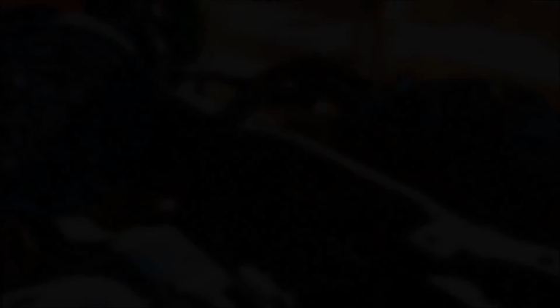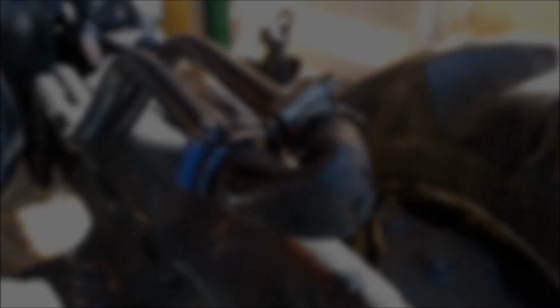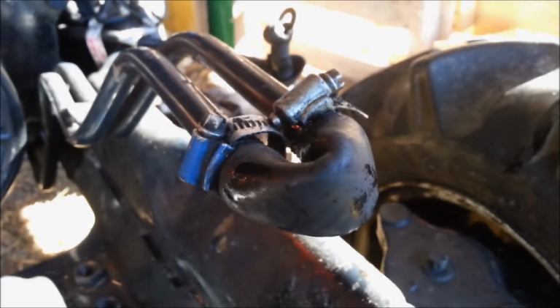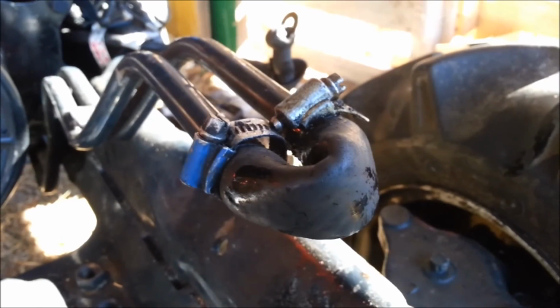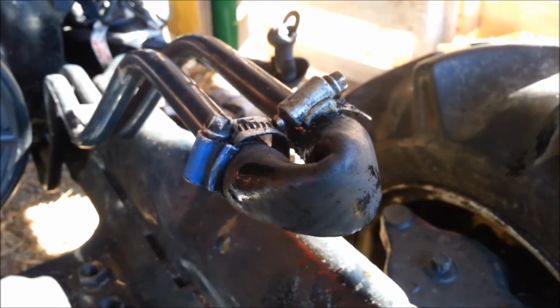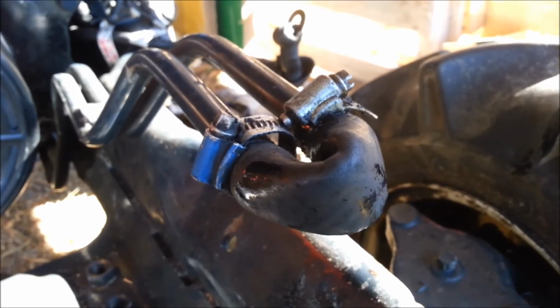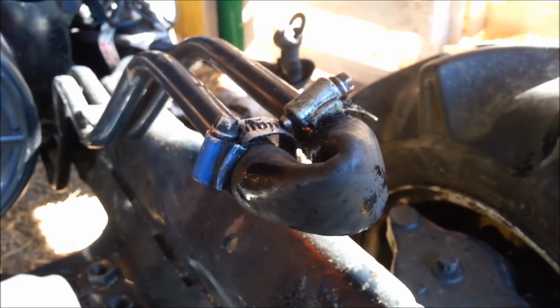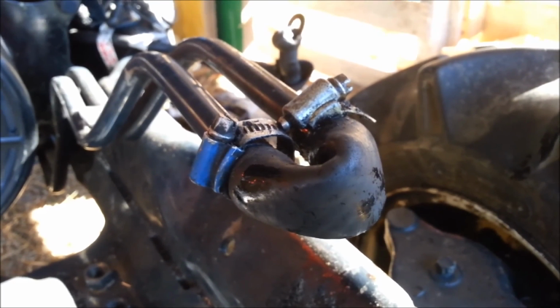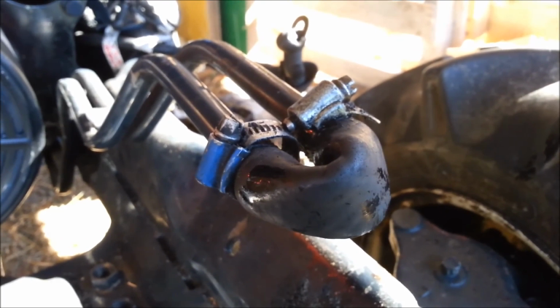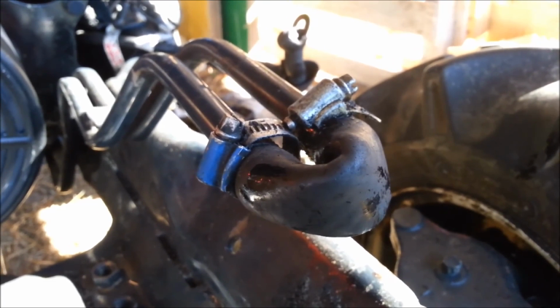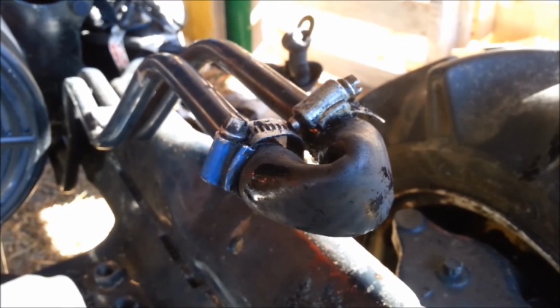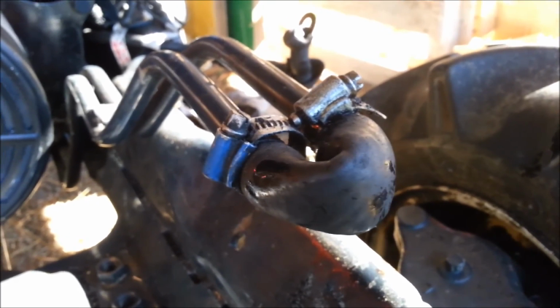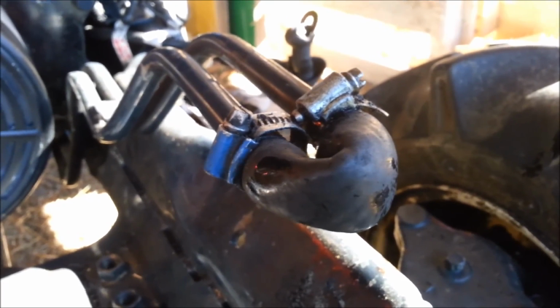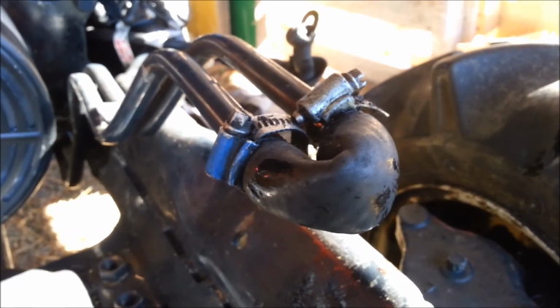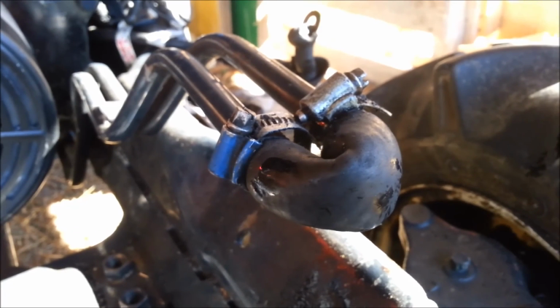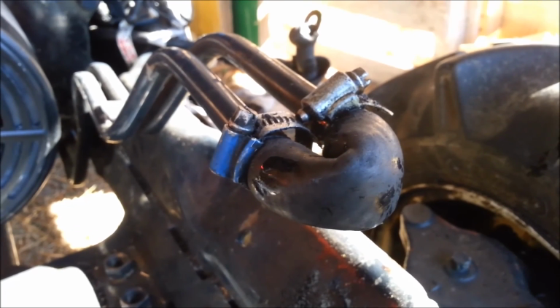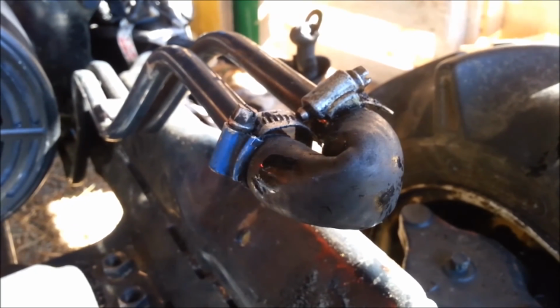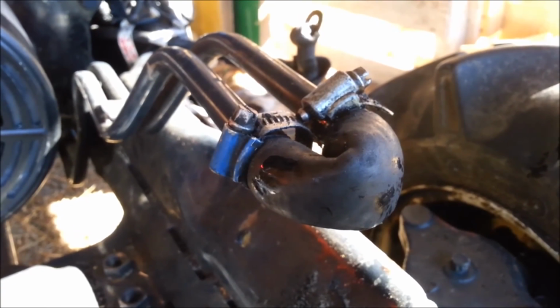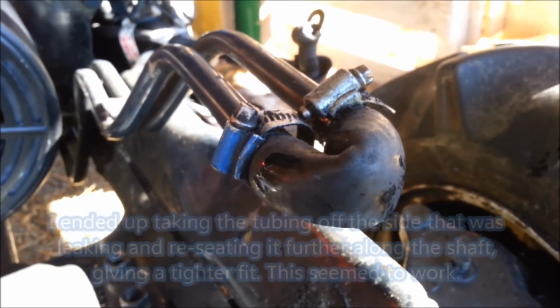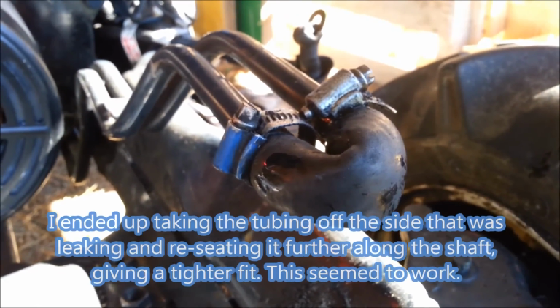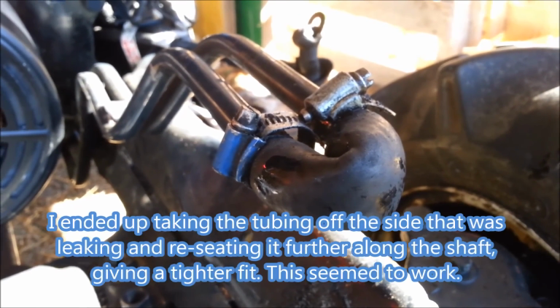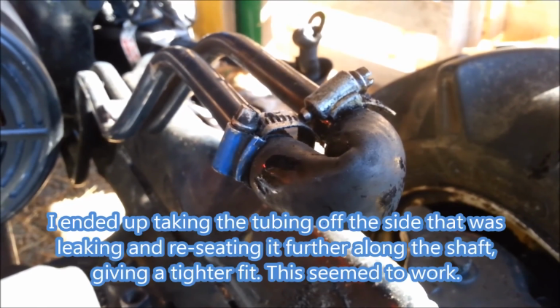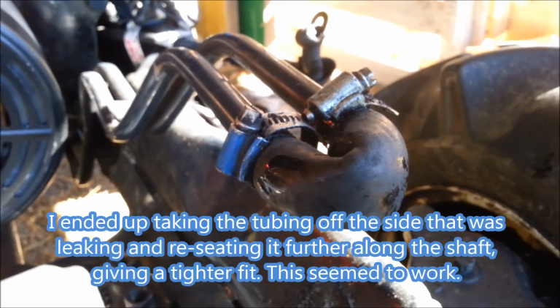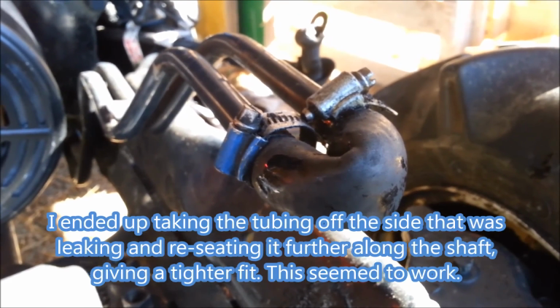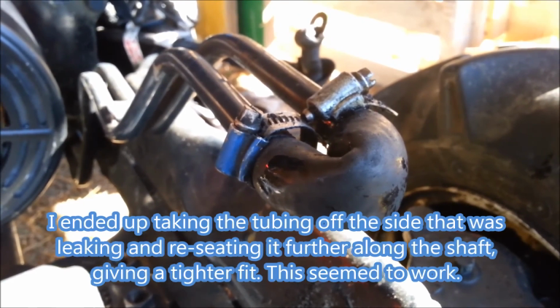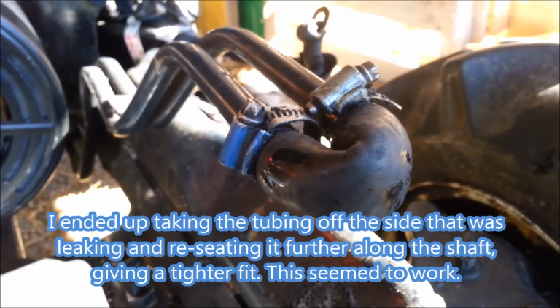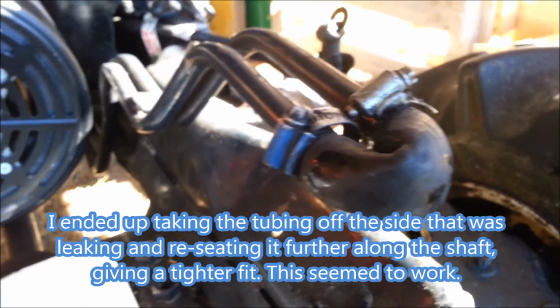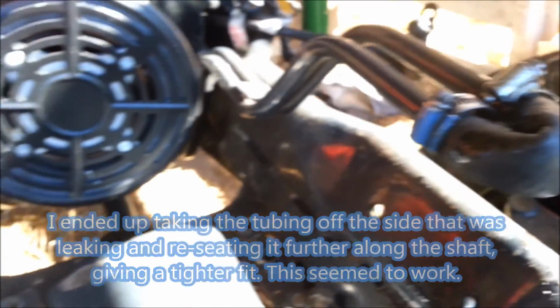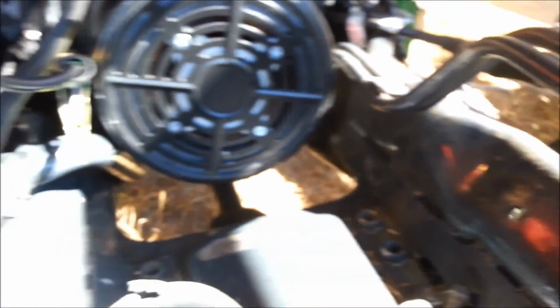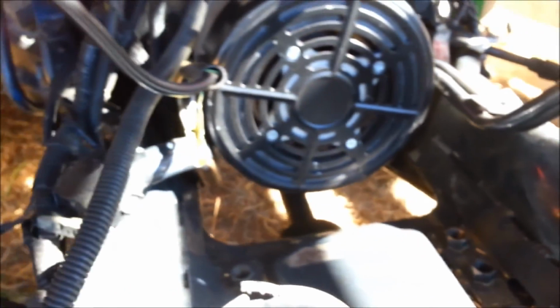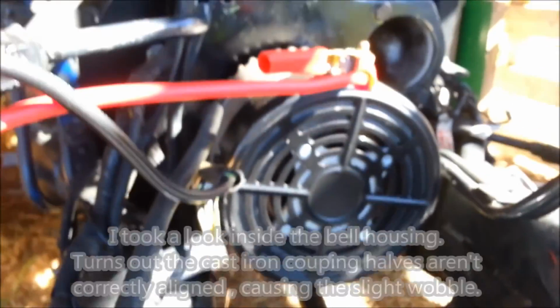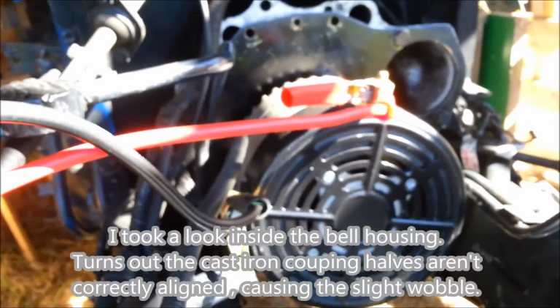Still running. You can see the tube expand with the pressure build-up as I turn it on. It's not leaking, which is good. Bit of wobble in the motor.